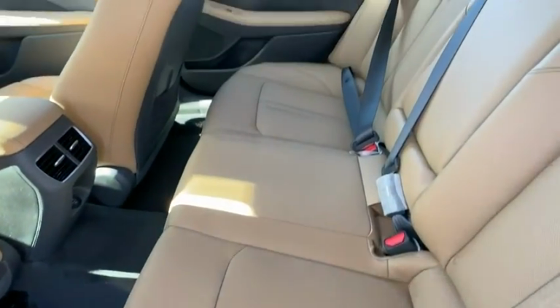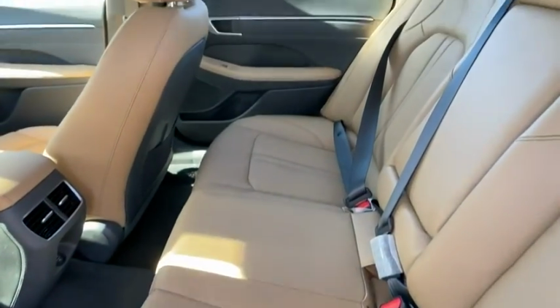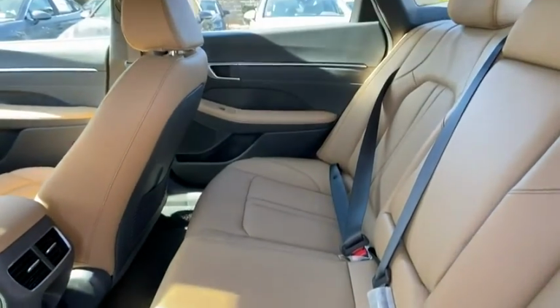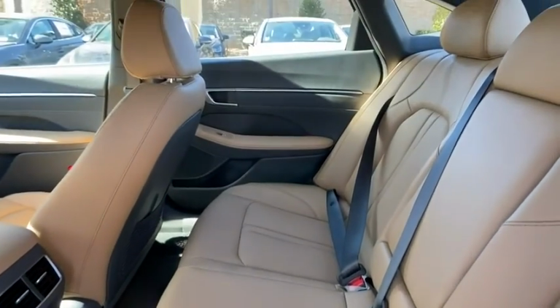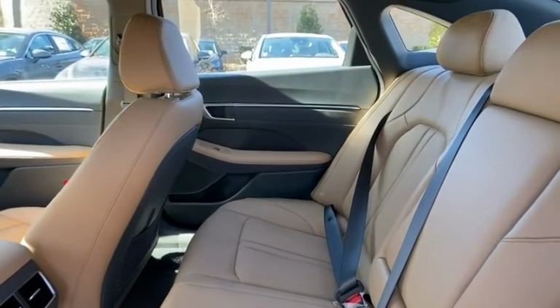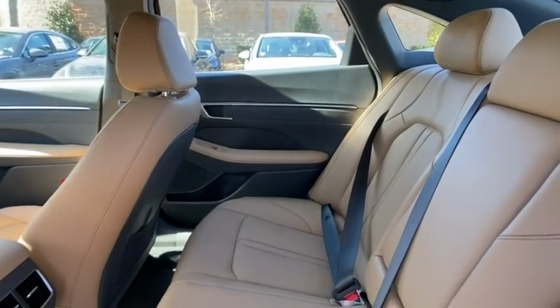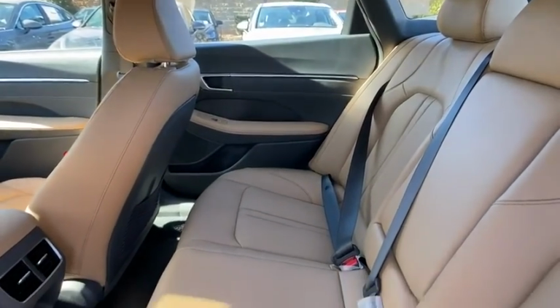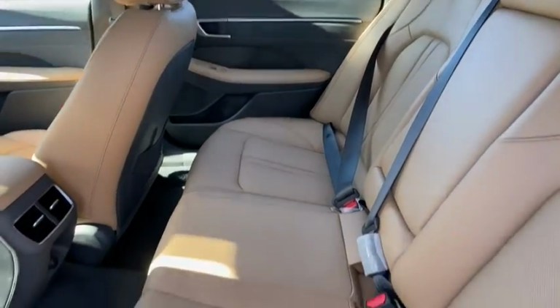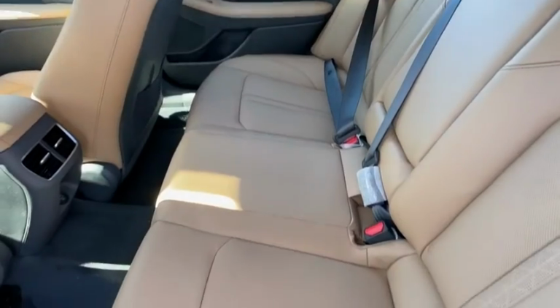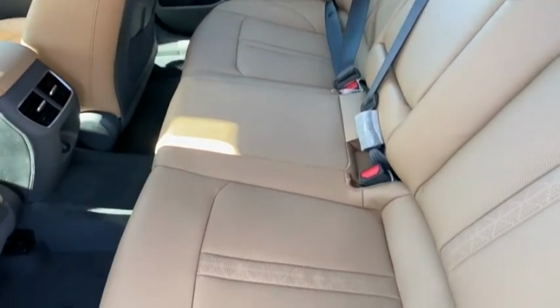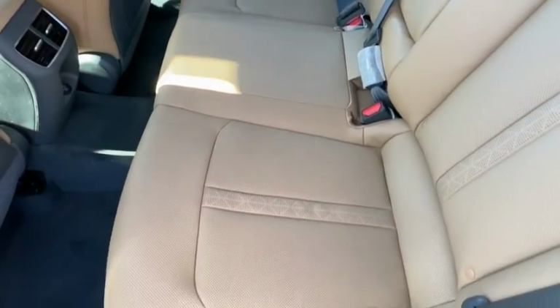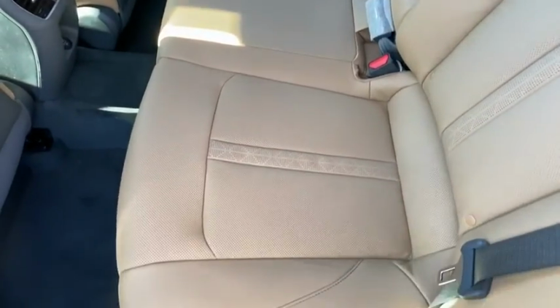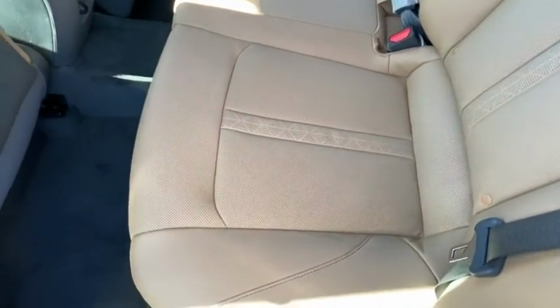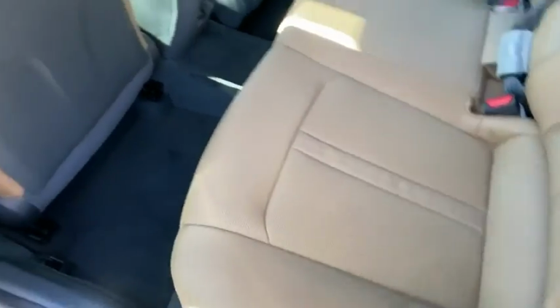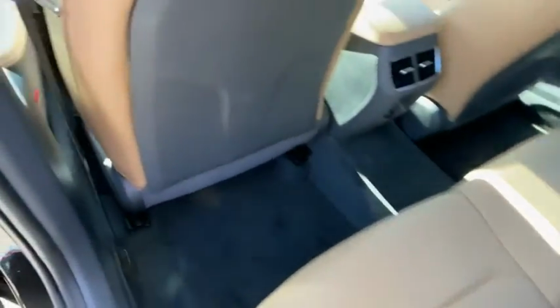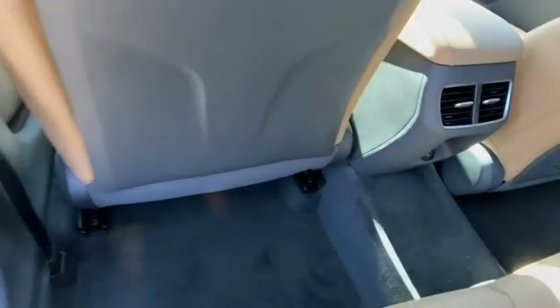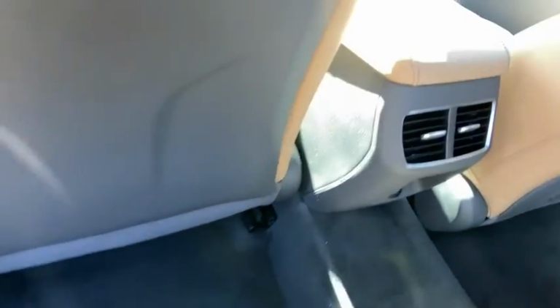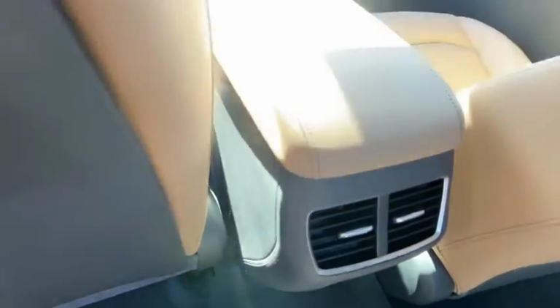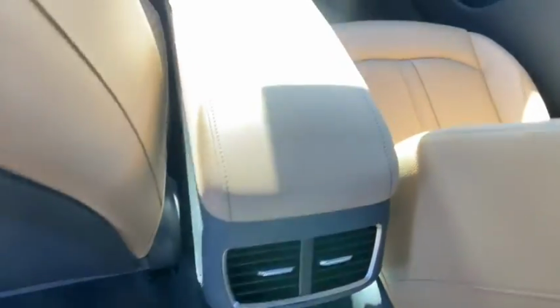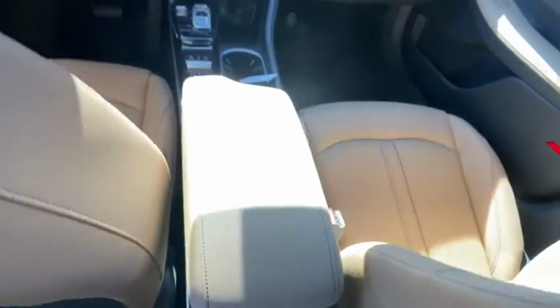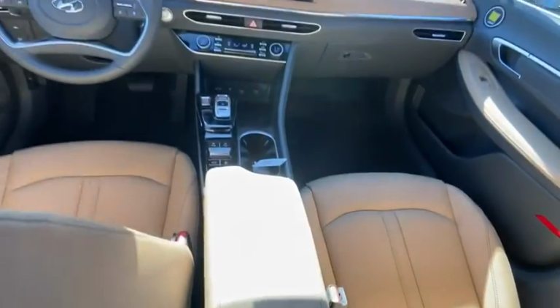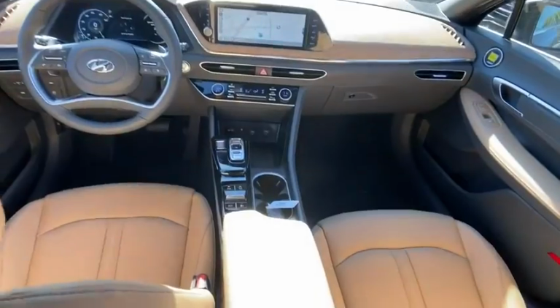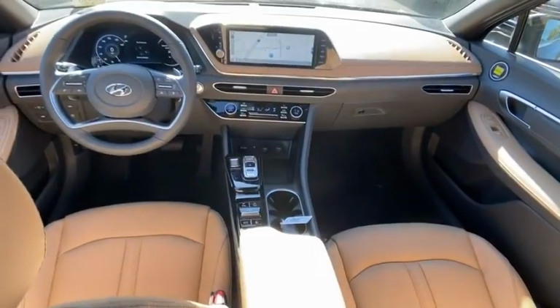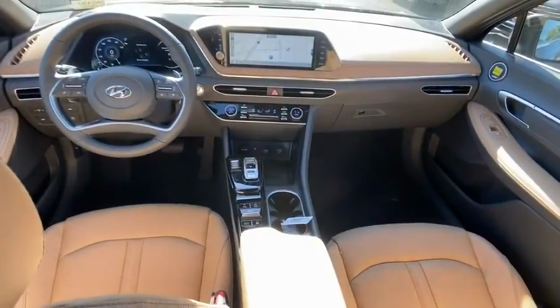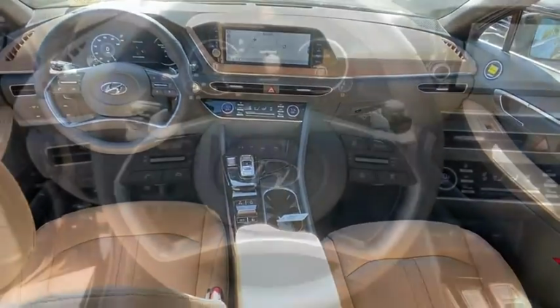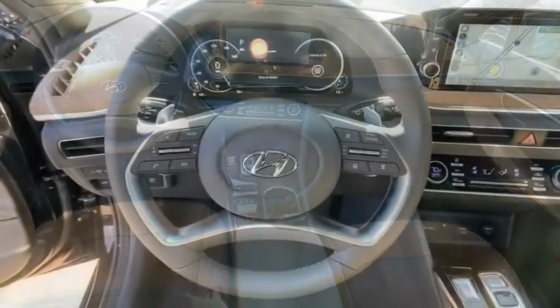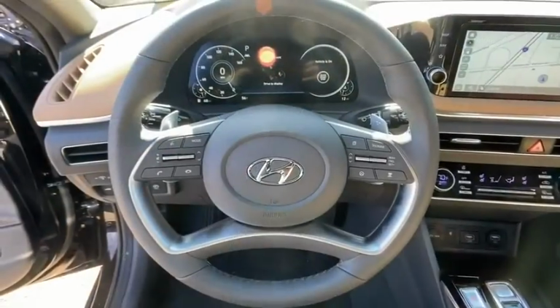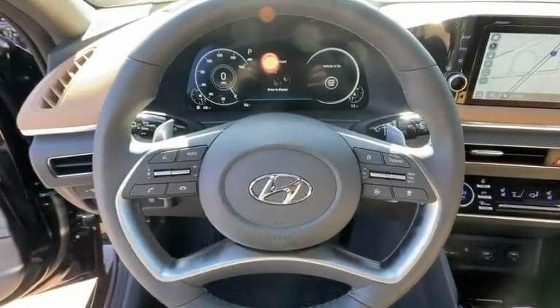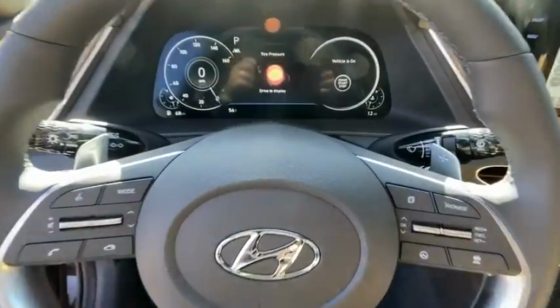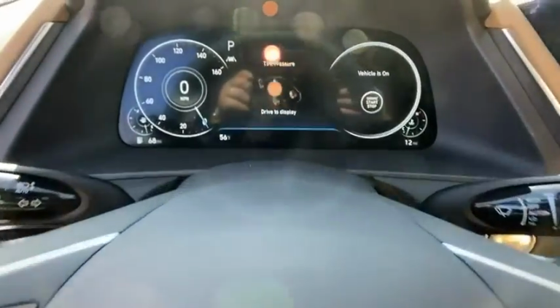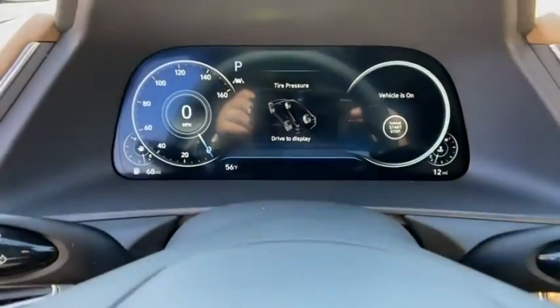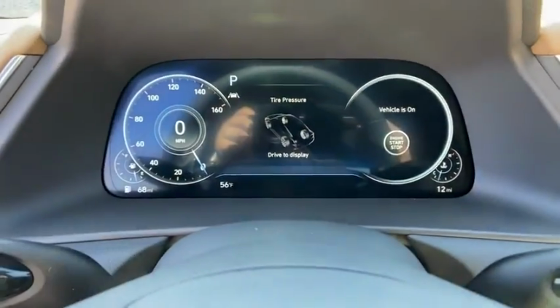Power windows, security system, trip computer, heated front seats, heated steering wheel, electronic stability control, rear window defroster, brake assist, tachometer, carpeted floor mats, leather seats.